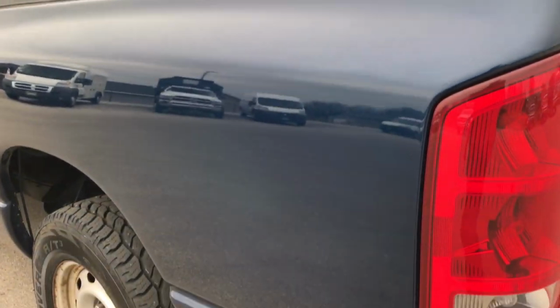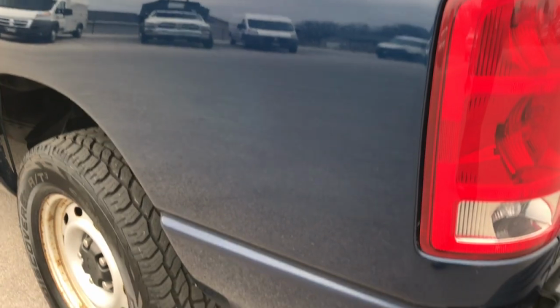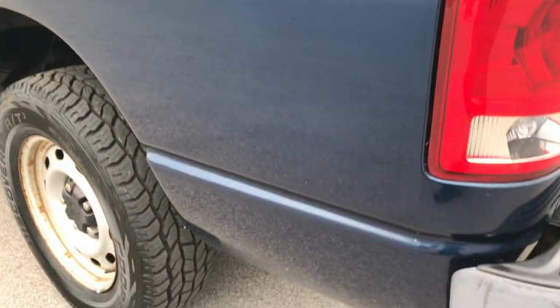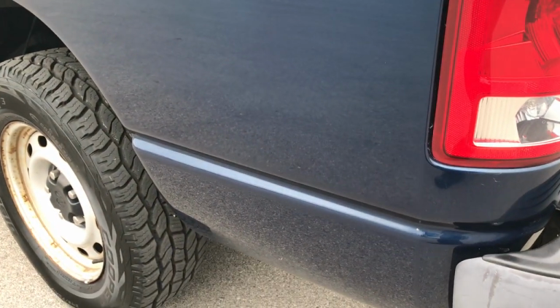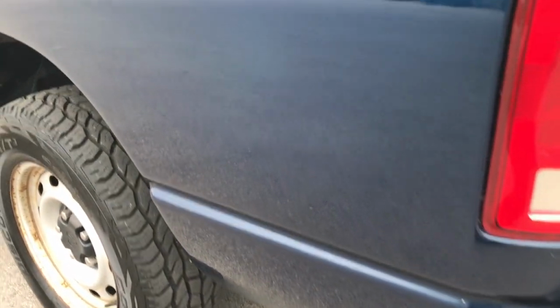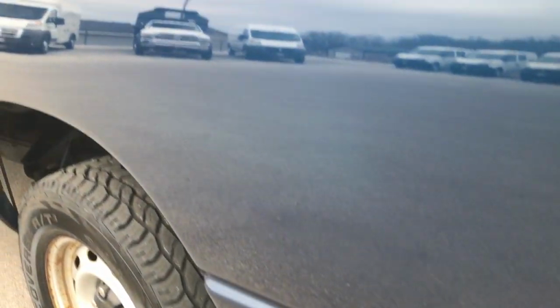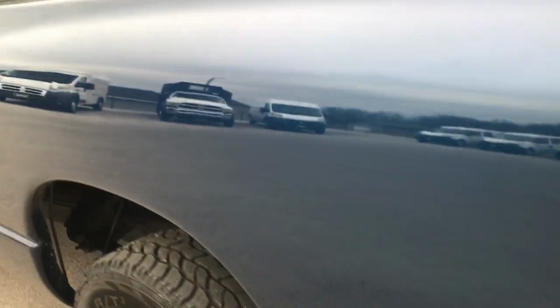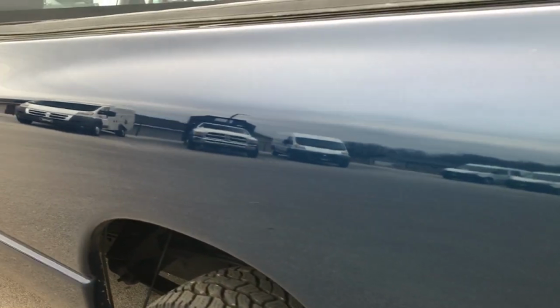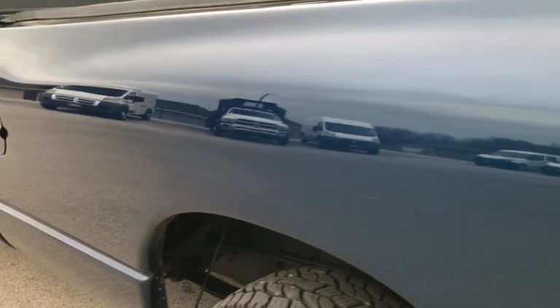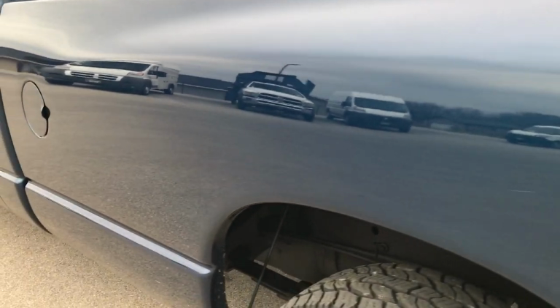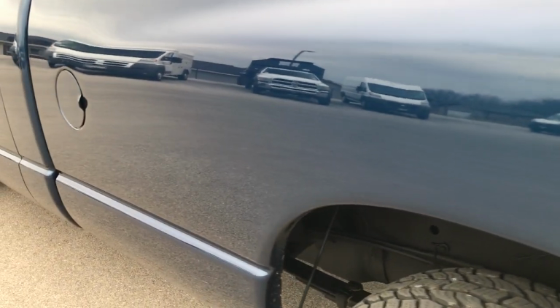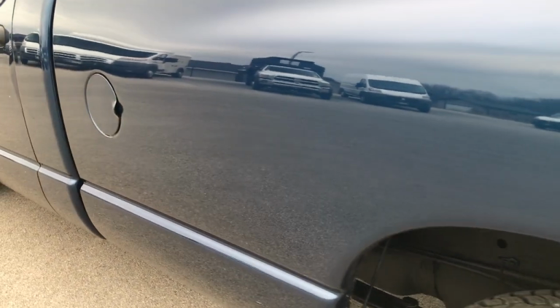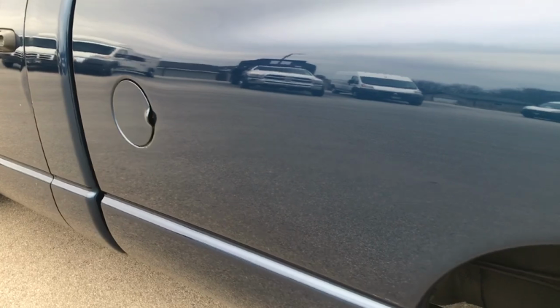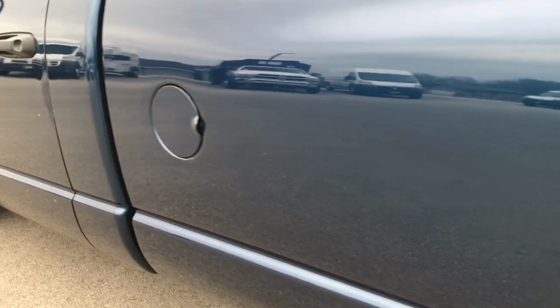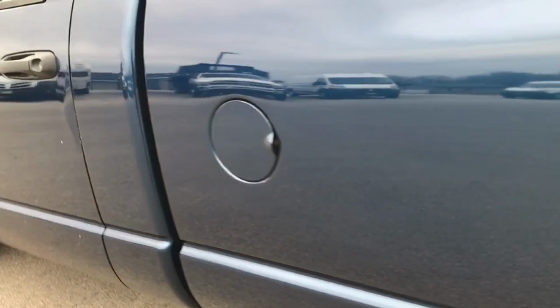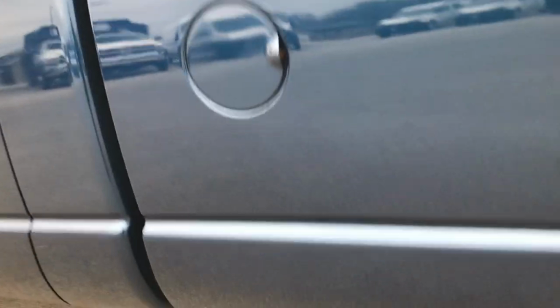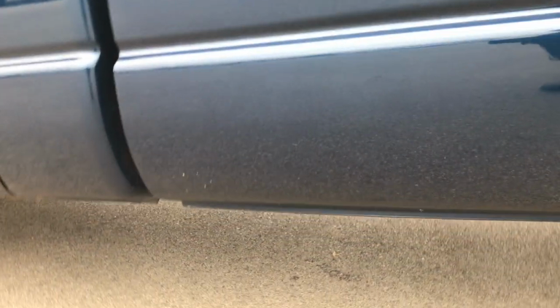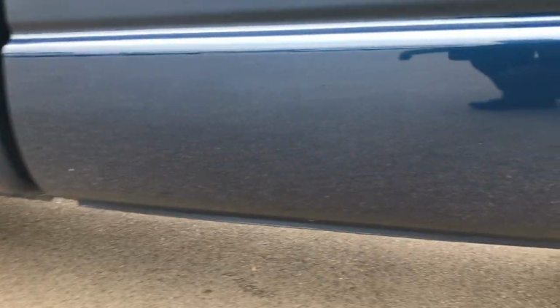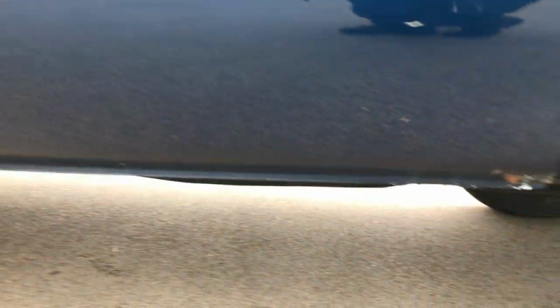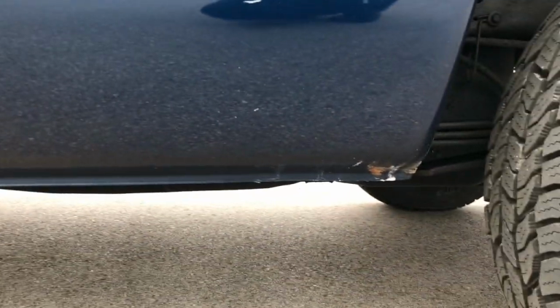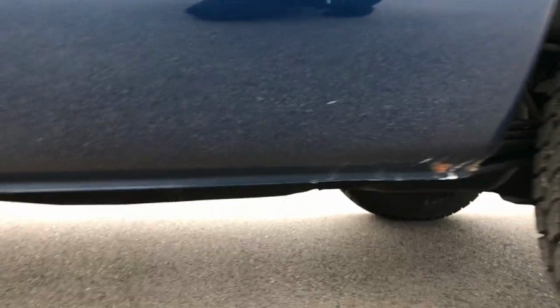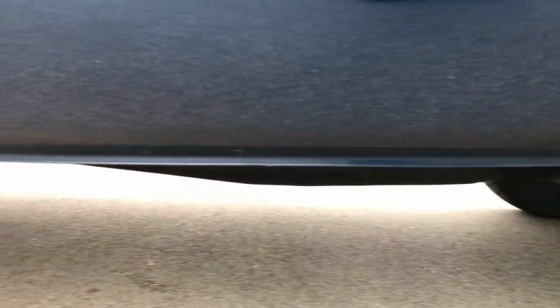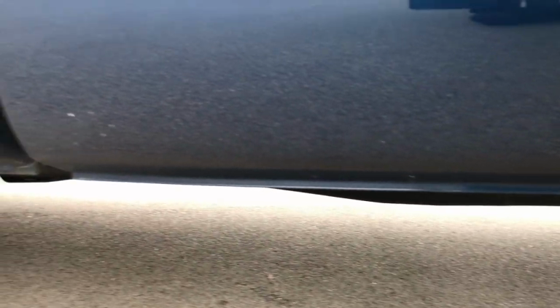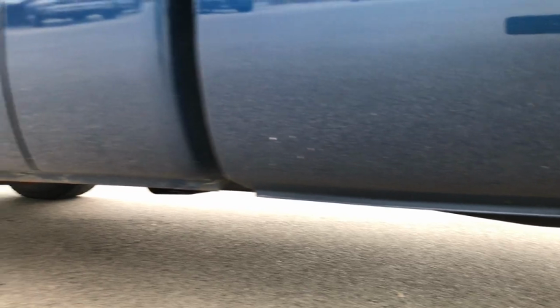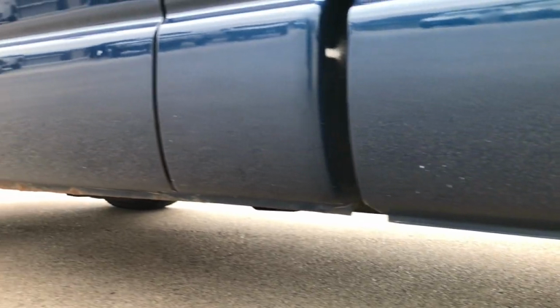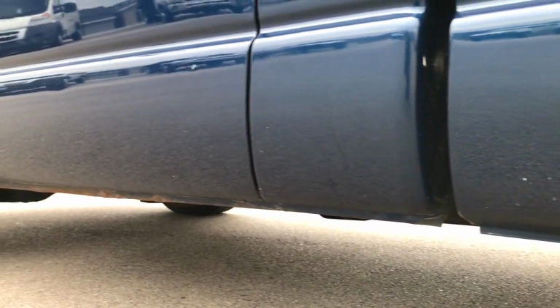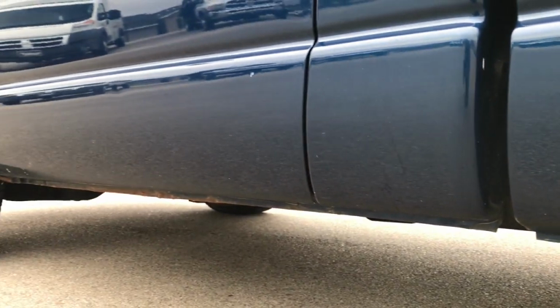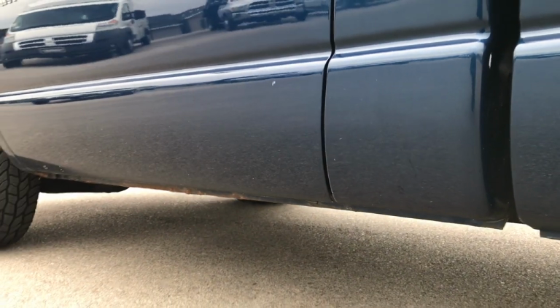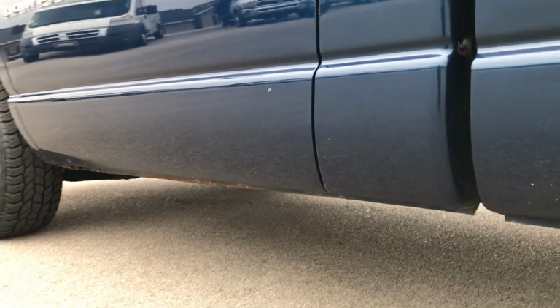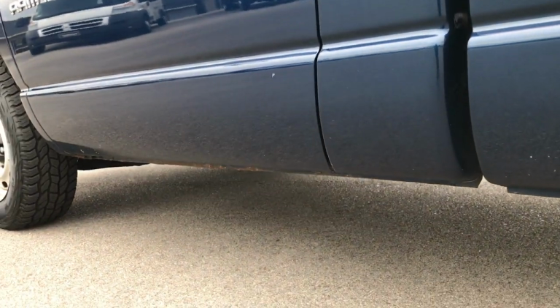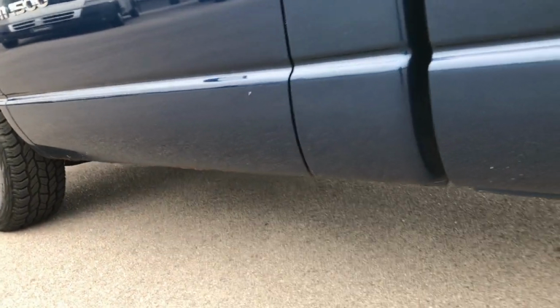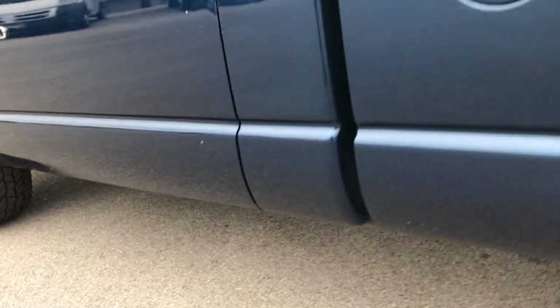You can see that the tailgate shuts nice and solidly. As you go down this side of the vehicle, just as clean as the passenger side. Once again, these lower rockers are in really nice condition. Just a little bit of rust up there but nothing major.